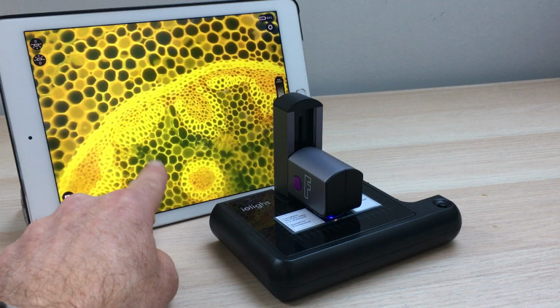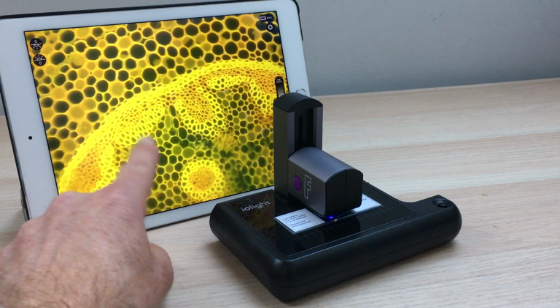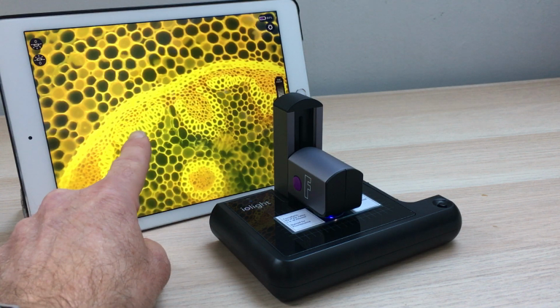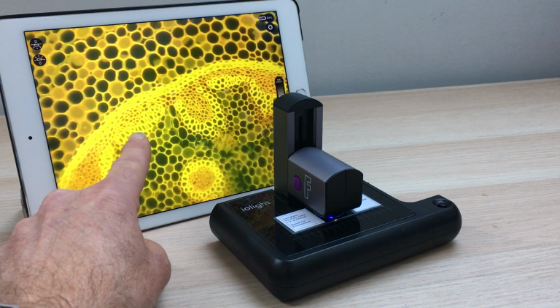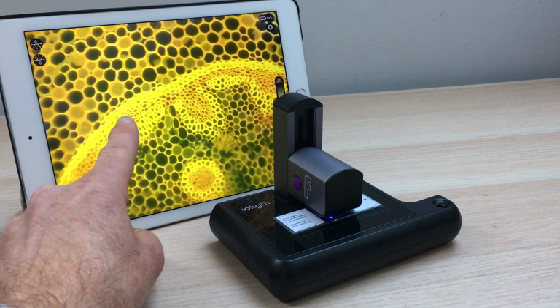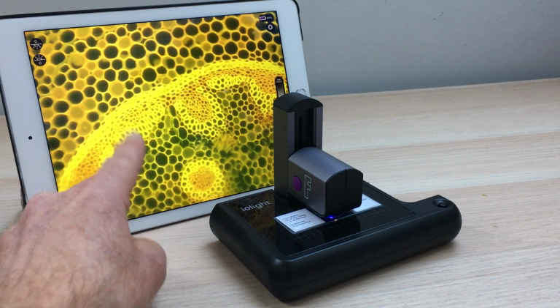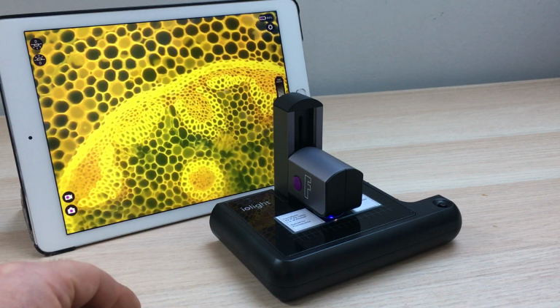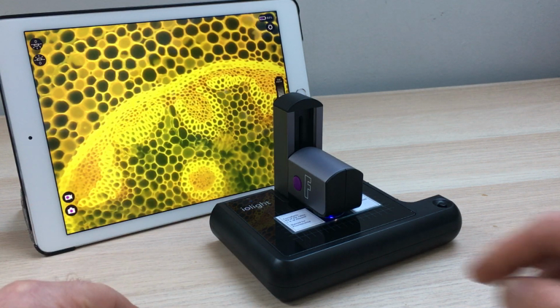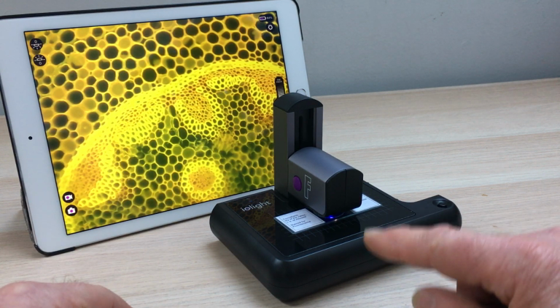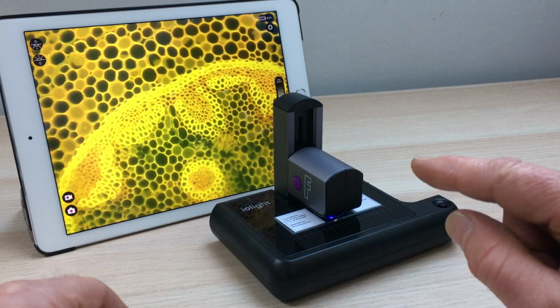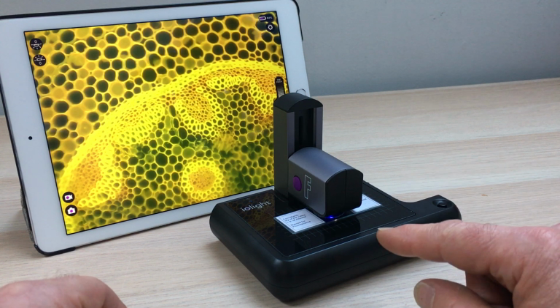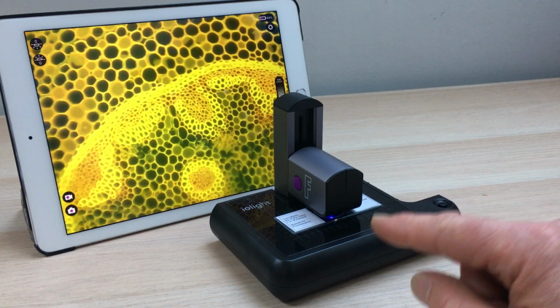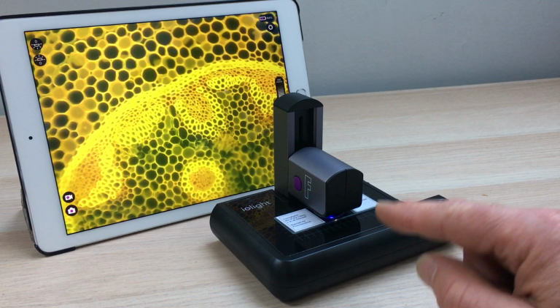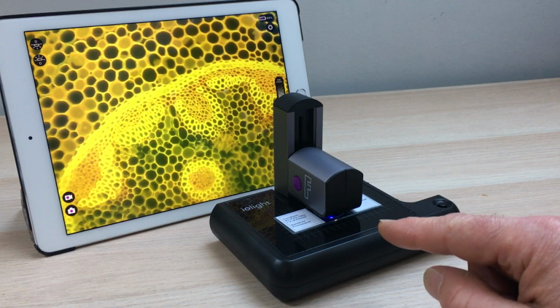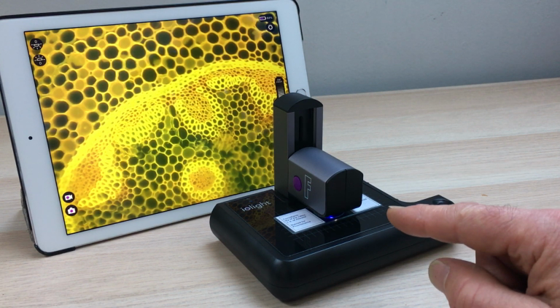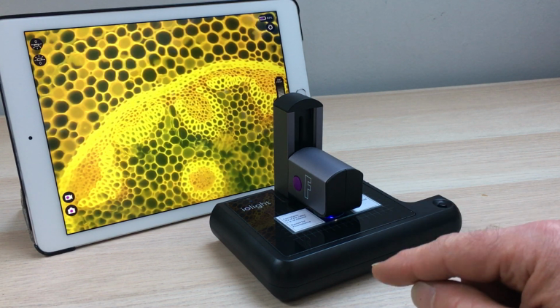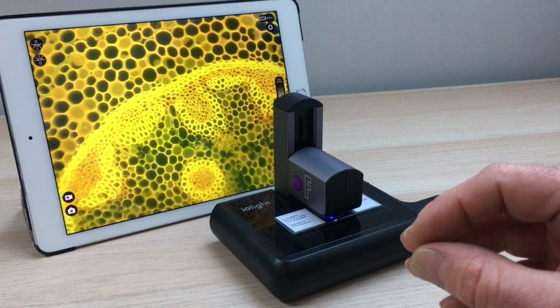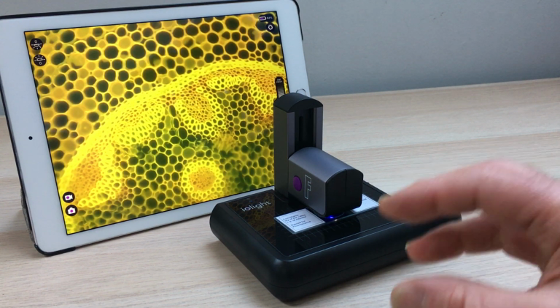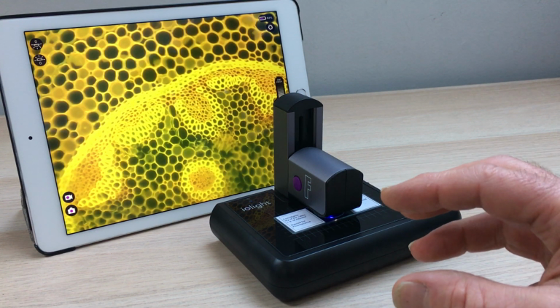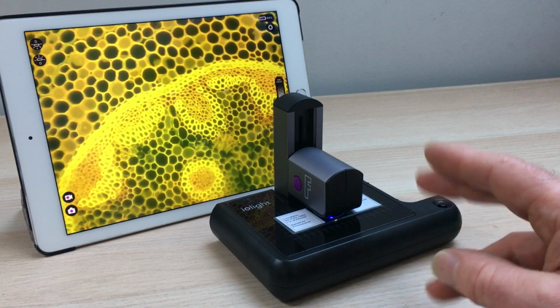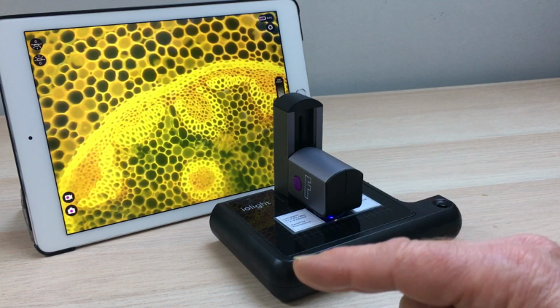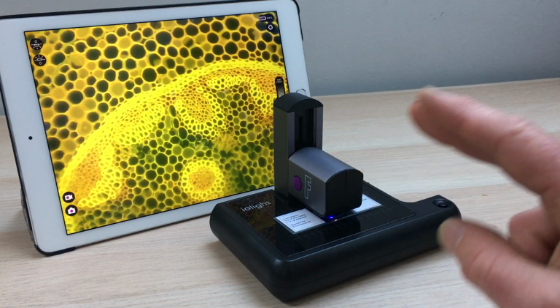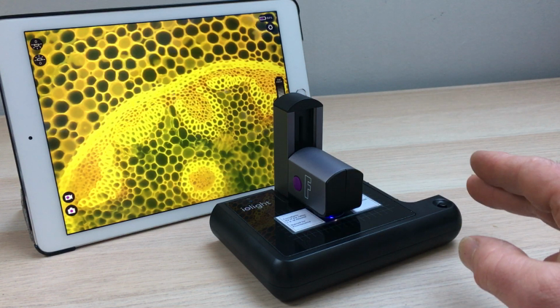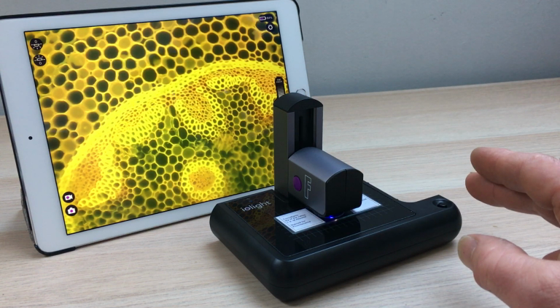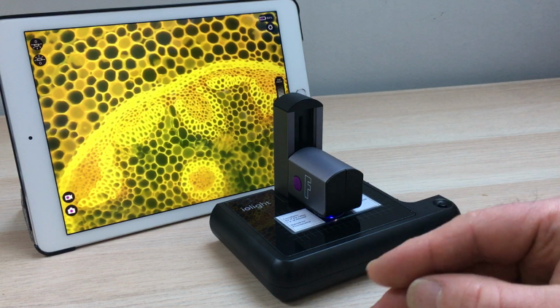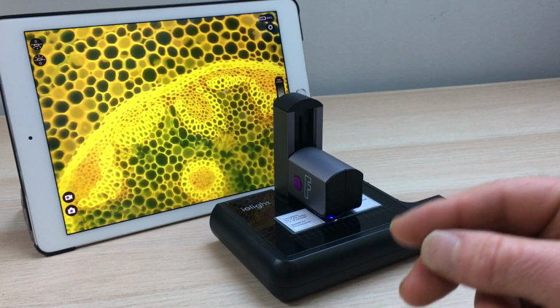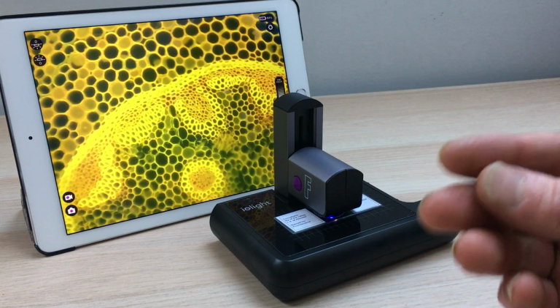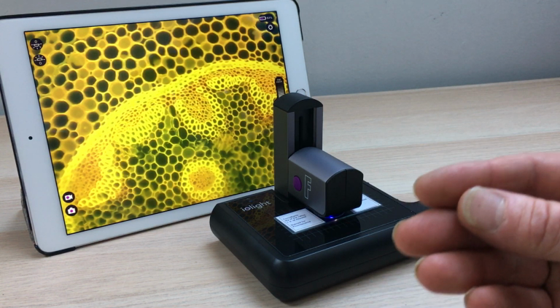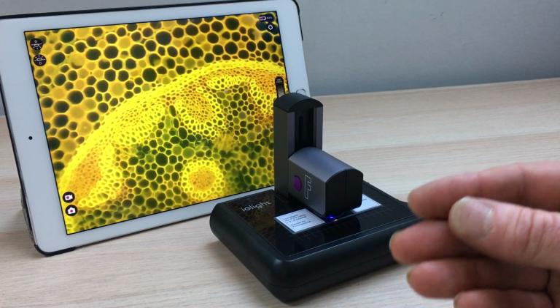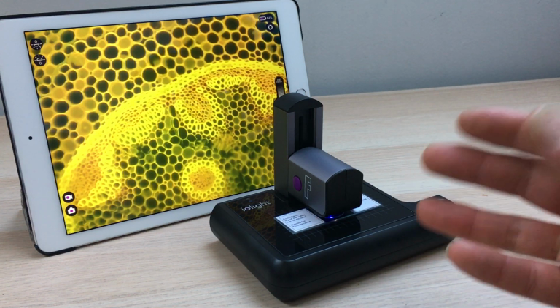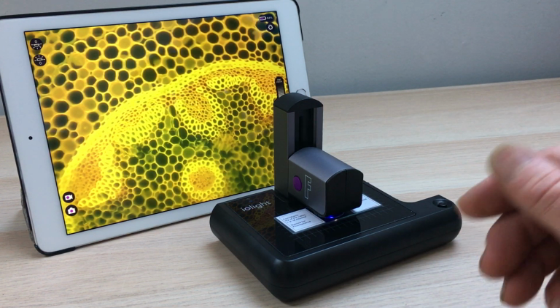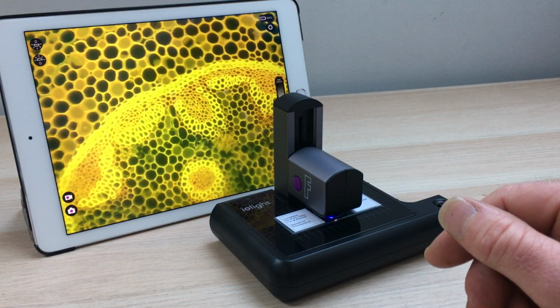You've got the green here, you've got the yellow and the red. The microscope excites at 465 nanometers and looks at all fluorescent wavelengths between 500 and 750 nanometers, so you can detect green, yellow, and red fluorescence.